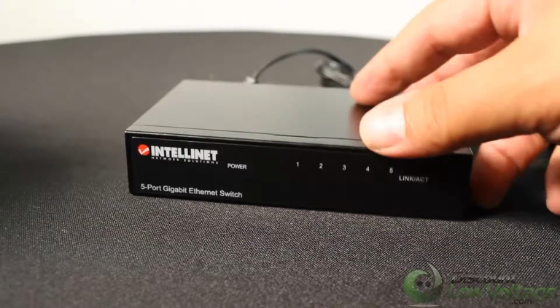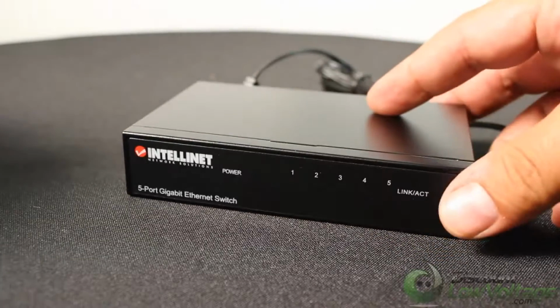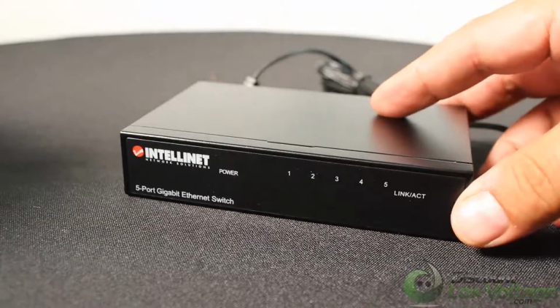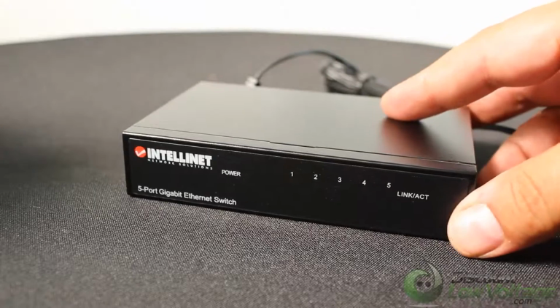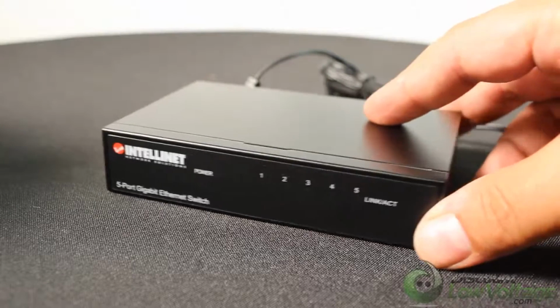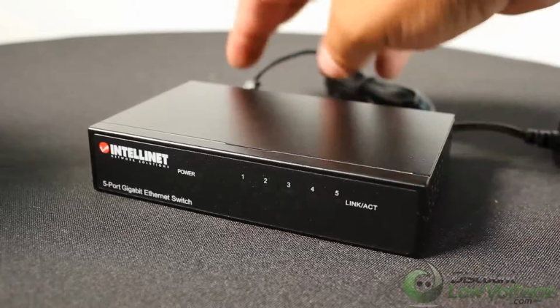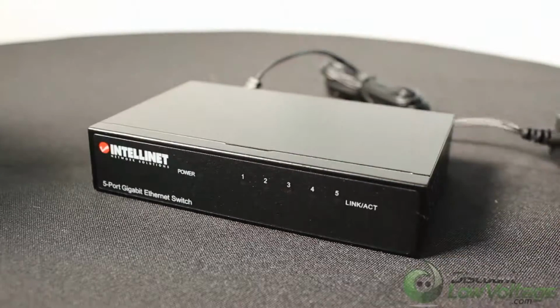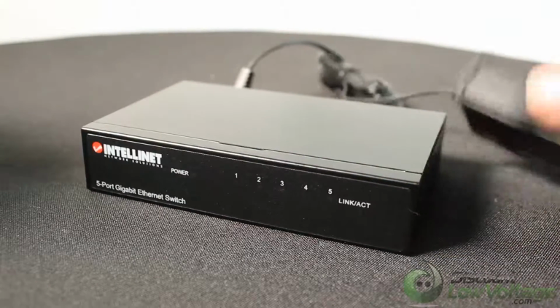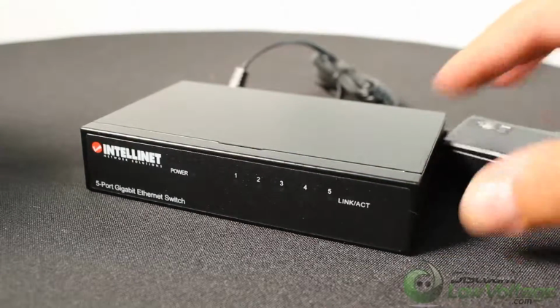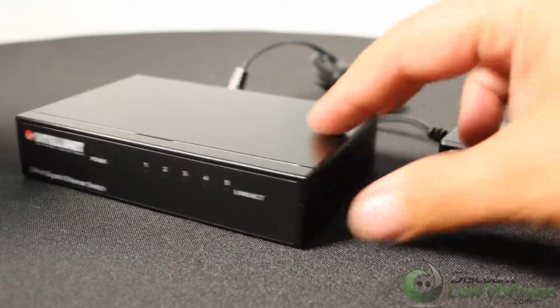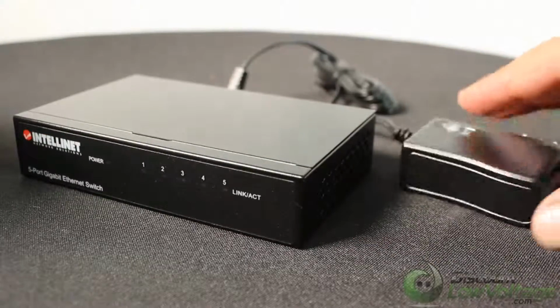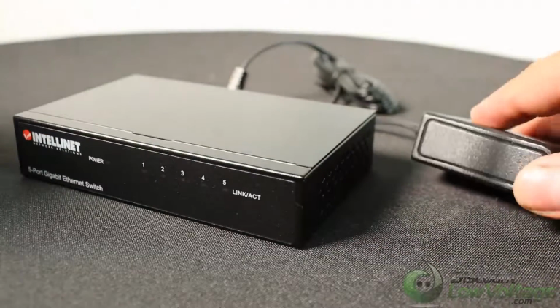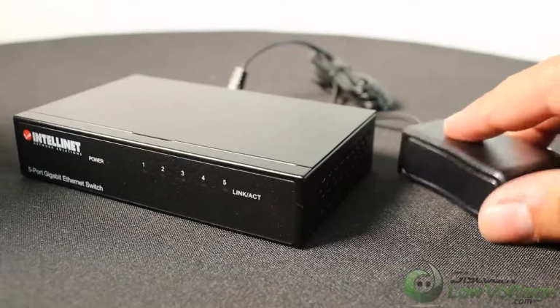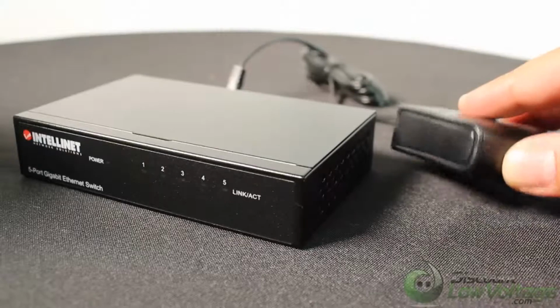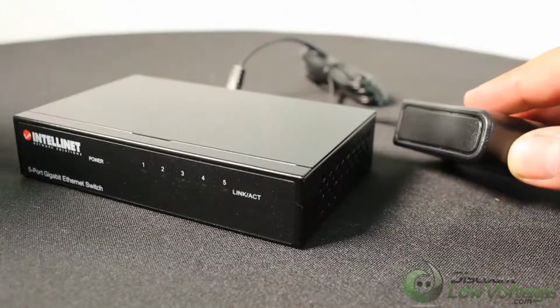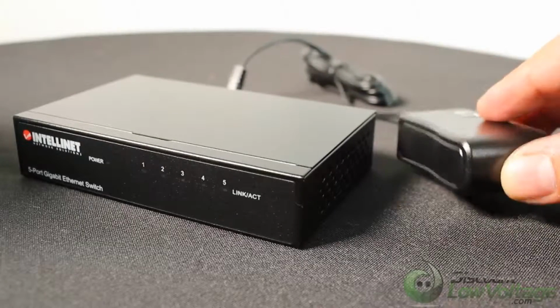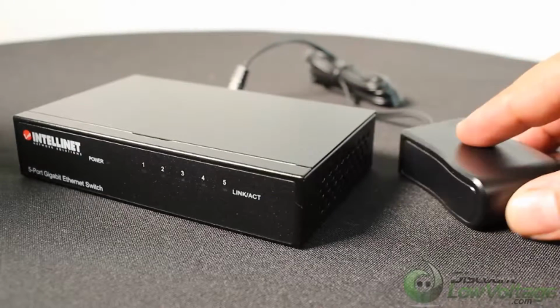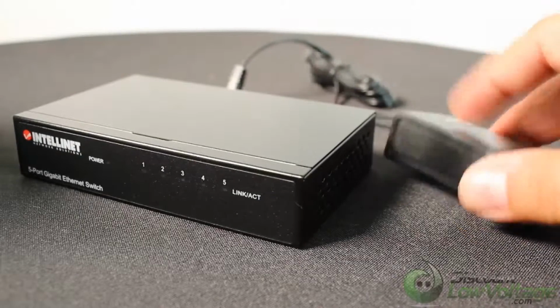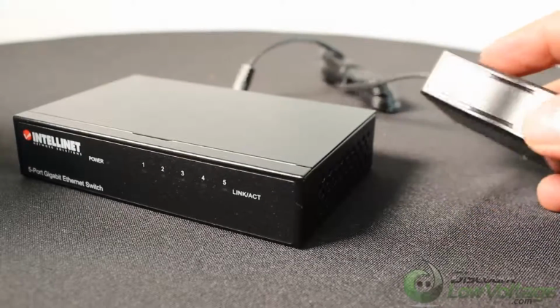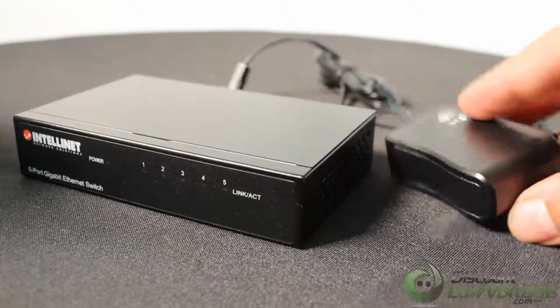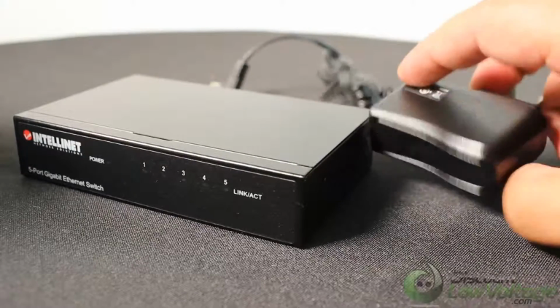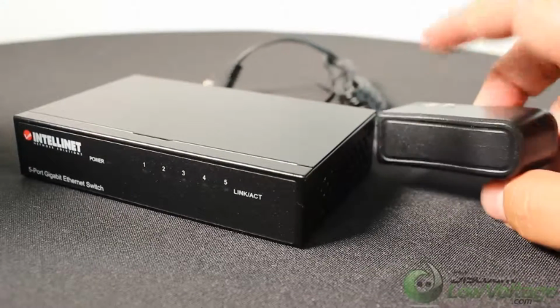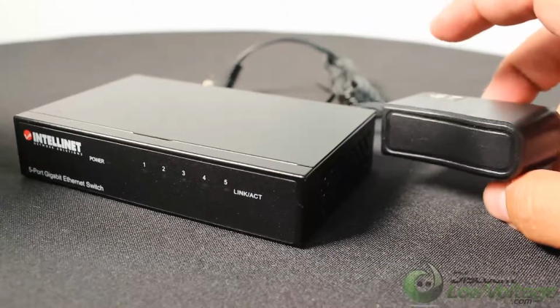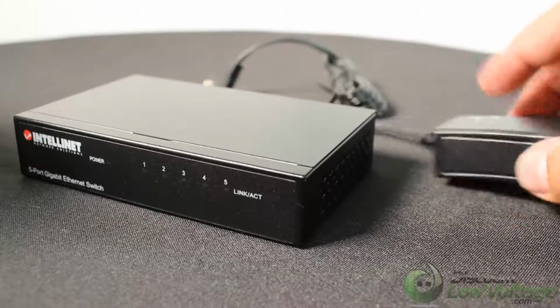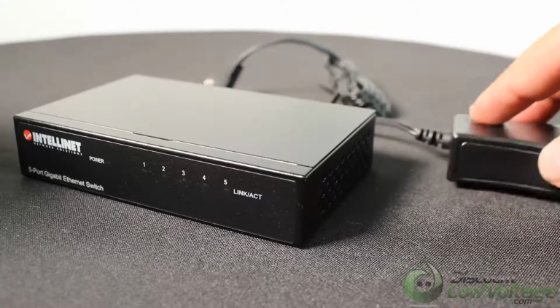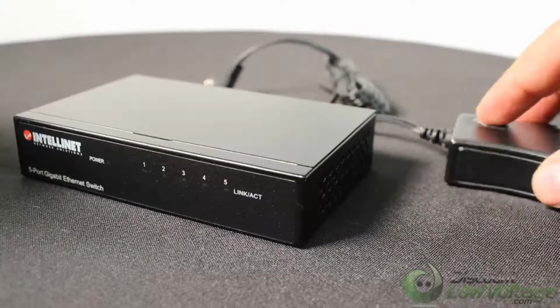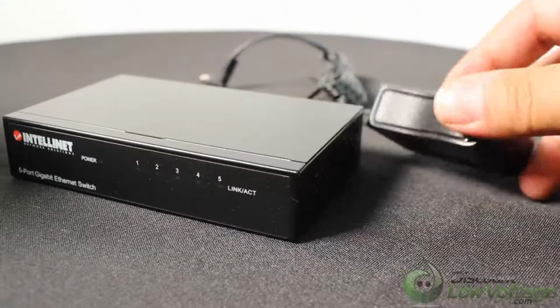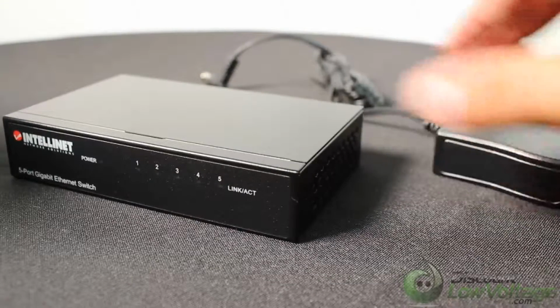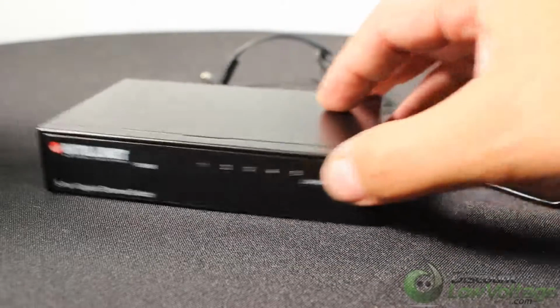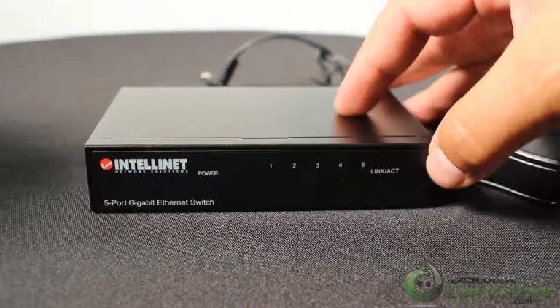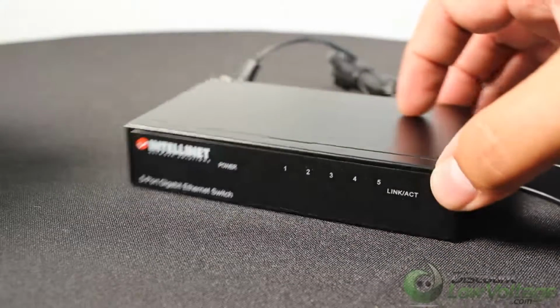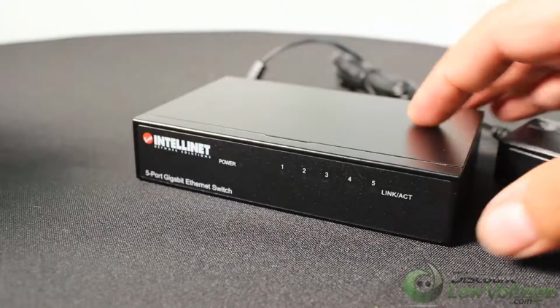These are extremely inexpensive. Another thing I do like about the power supply is that it's a slim design, so if you've got to plug it into a power strip, you don't have to deal with one big bulky adapter. I can't stand those — I wish they were all like this, but I understand sometimes you've got to have the bigger ones.